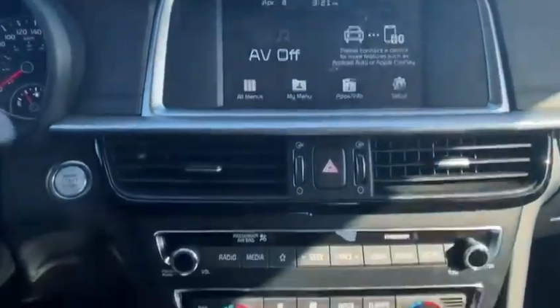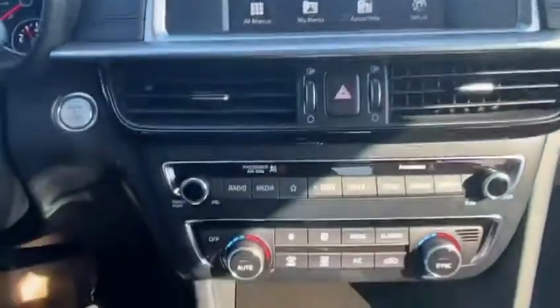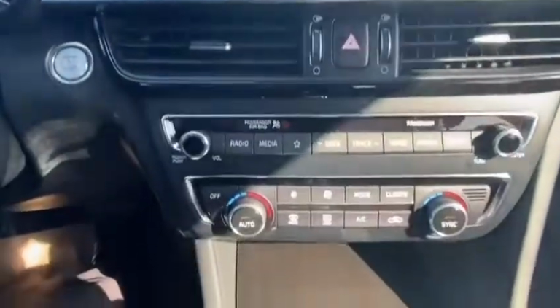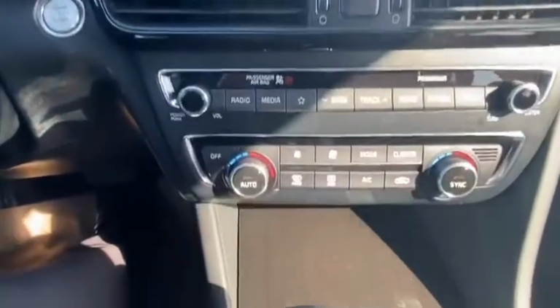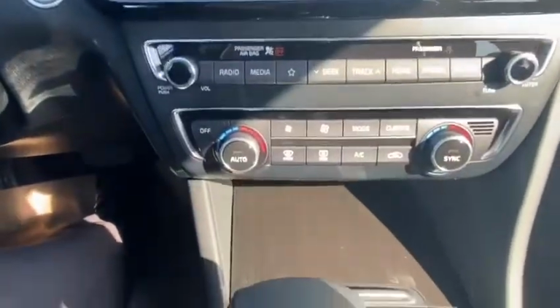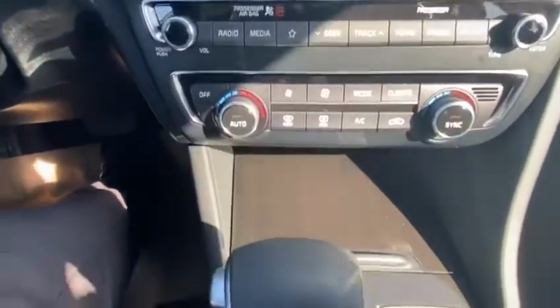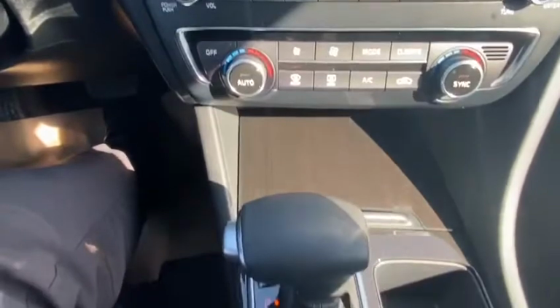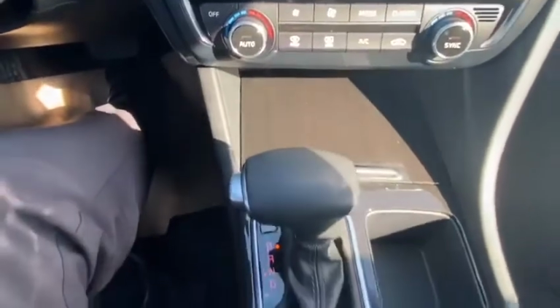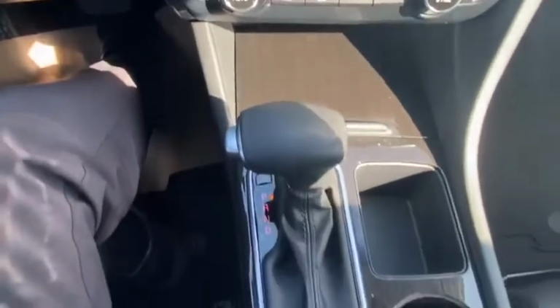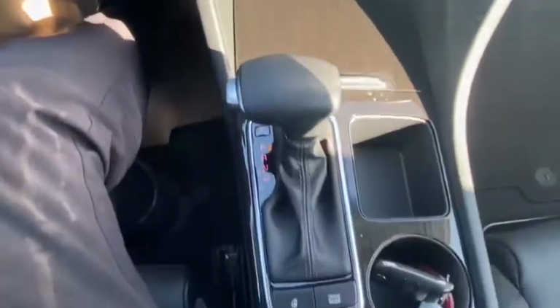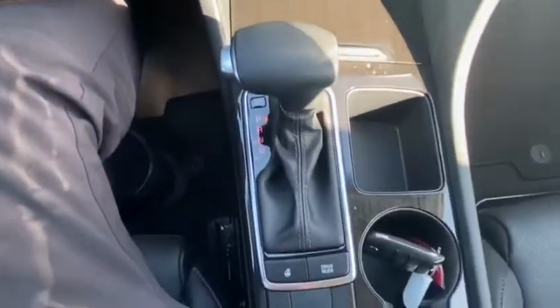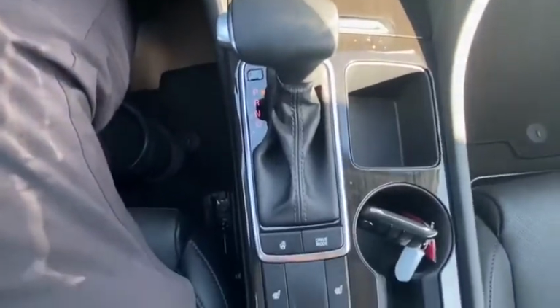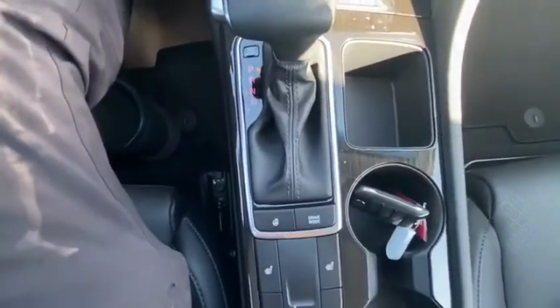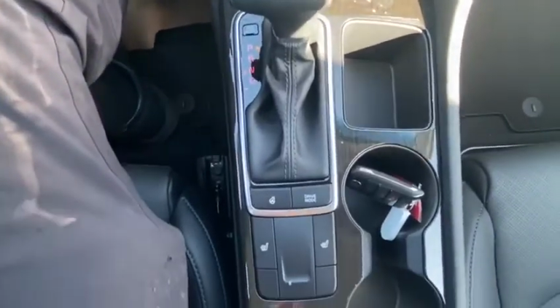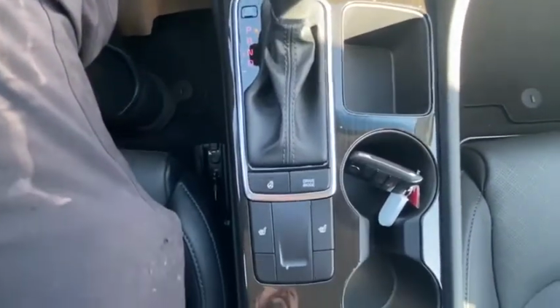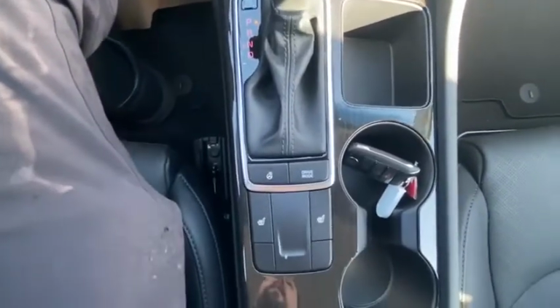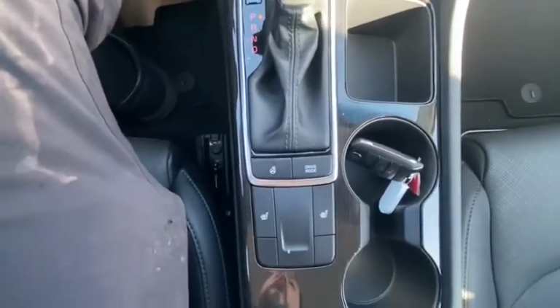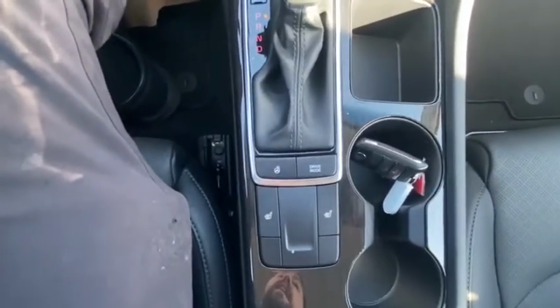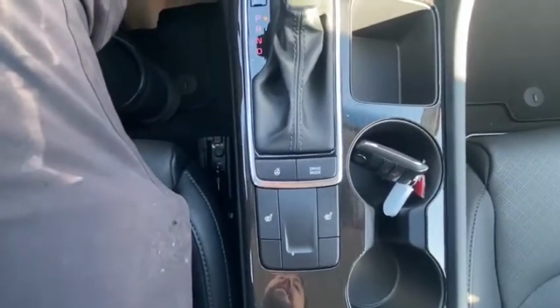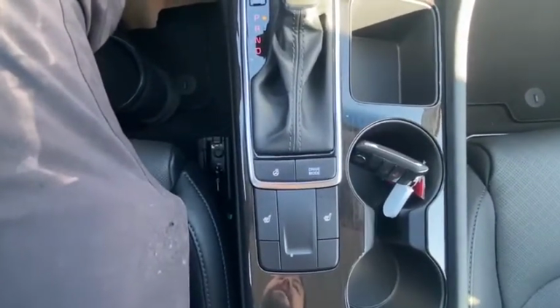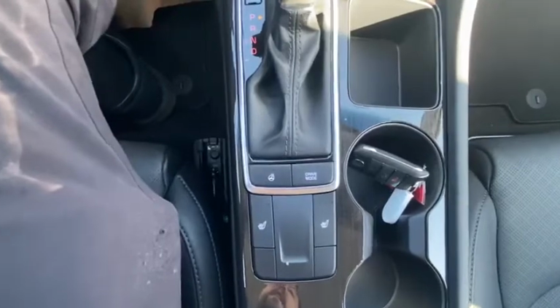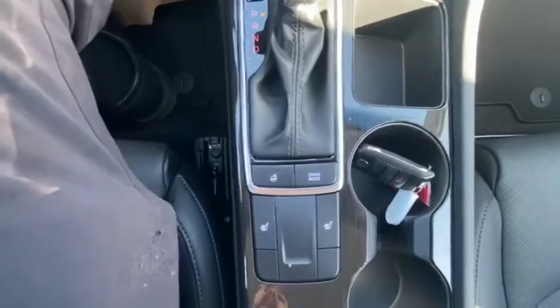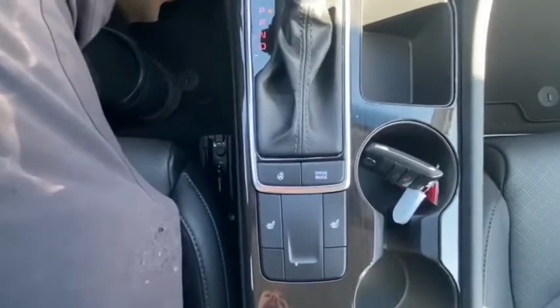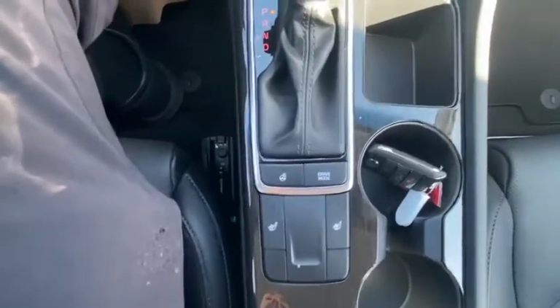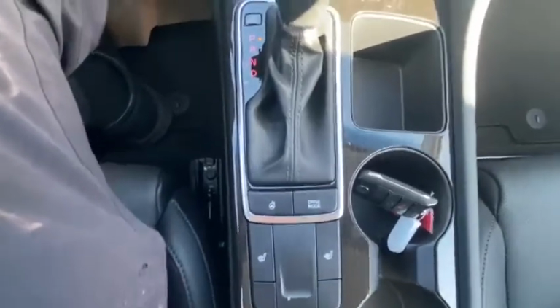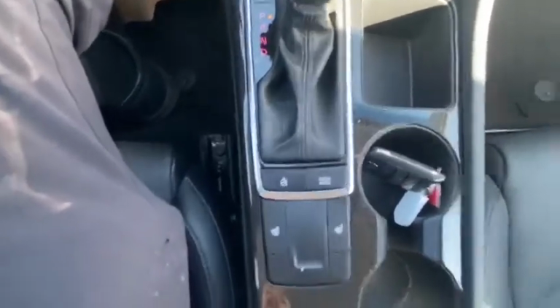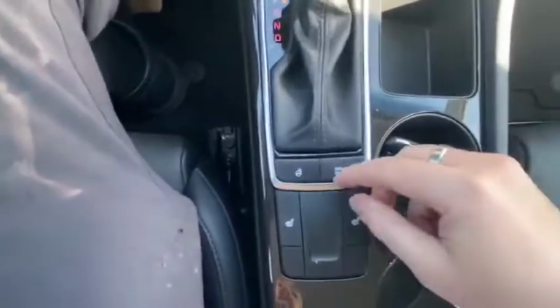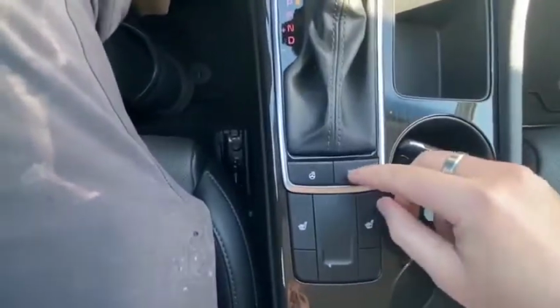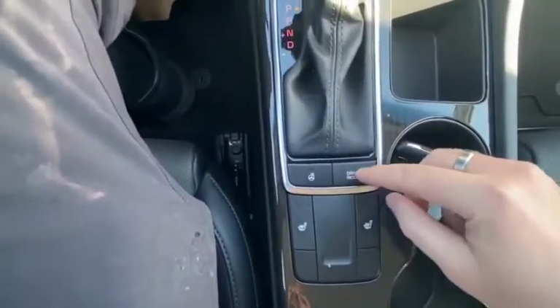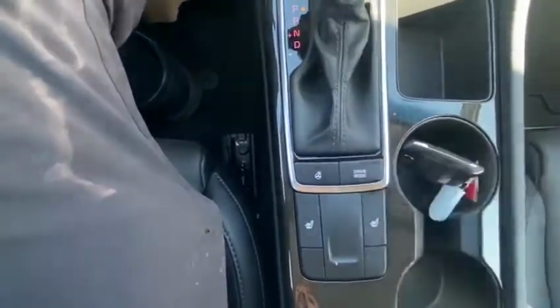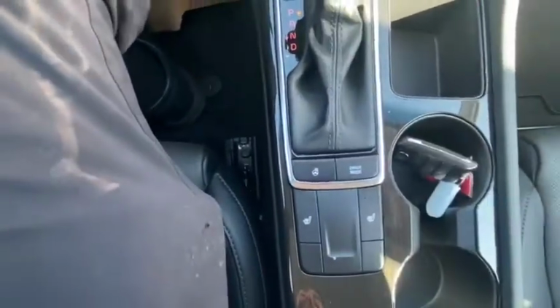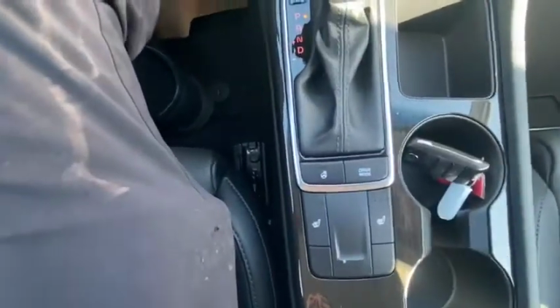Moving down past the dual climate control, by this leather-wrapped shift knob, we've got our heated seats and our heated steering wheel with different drive mode selects.